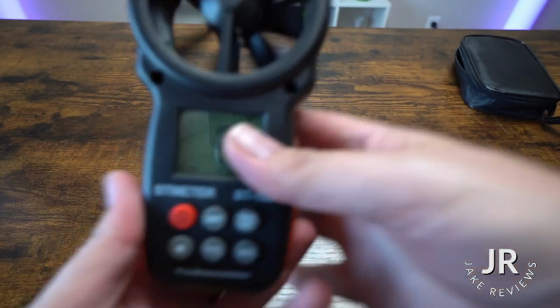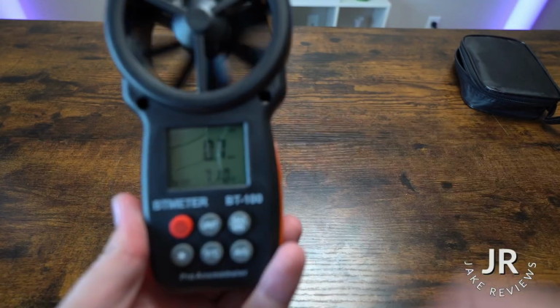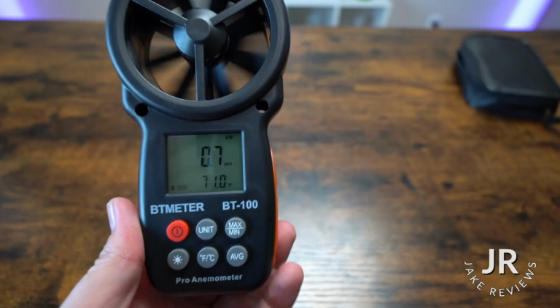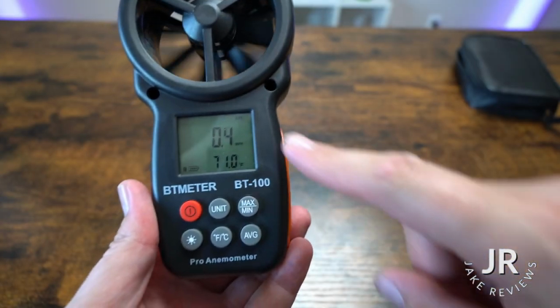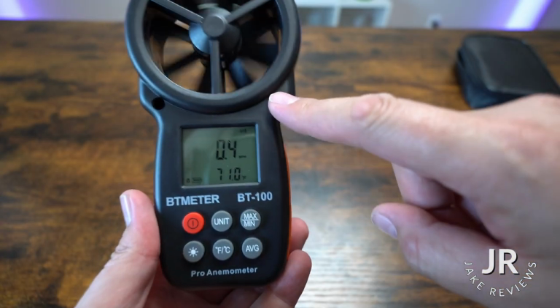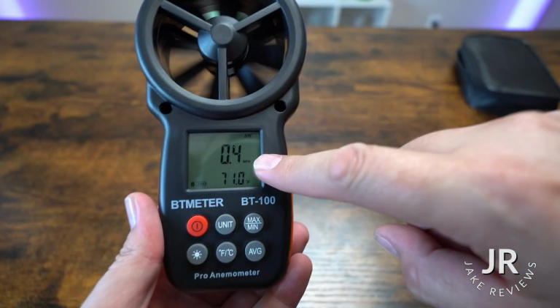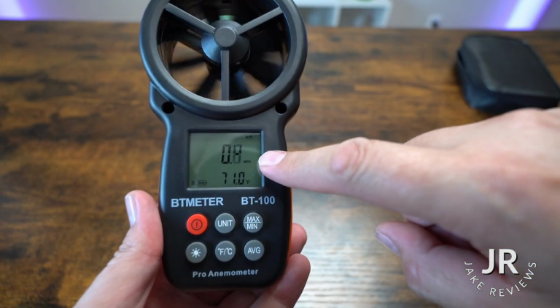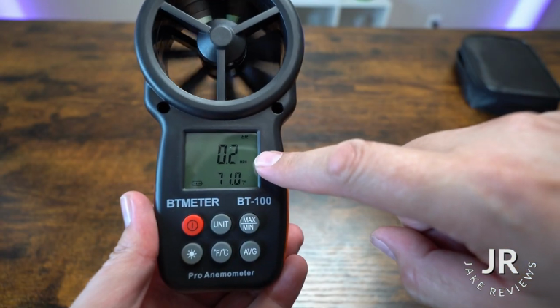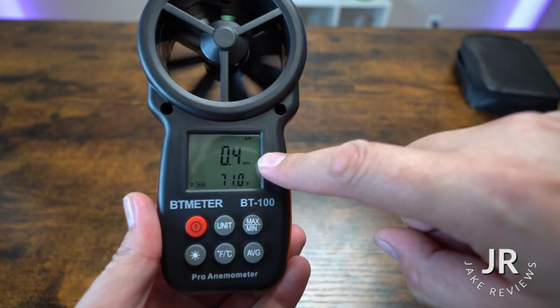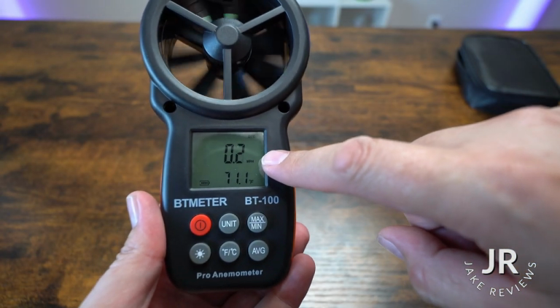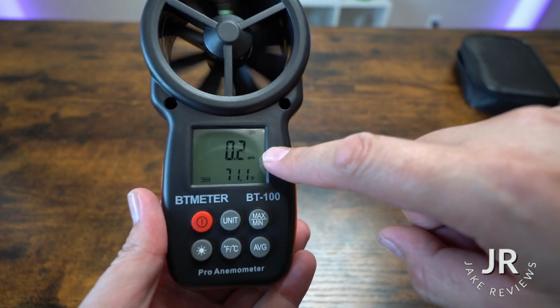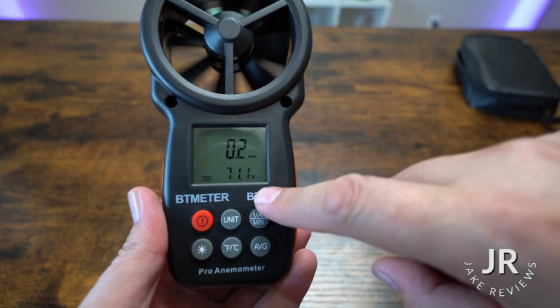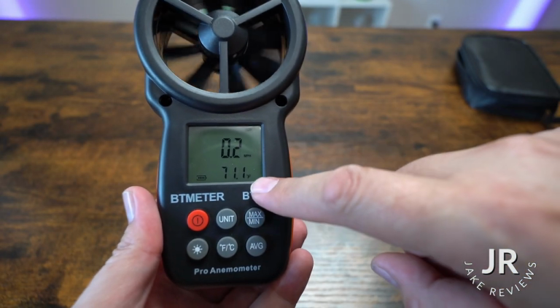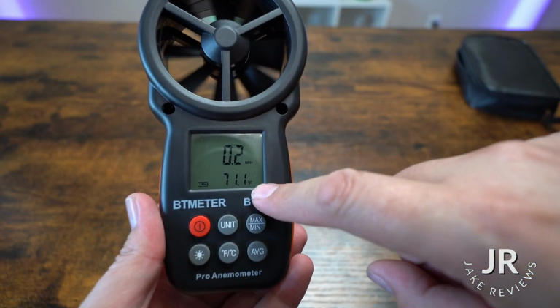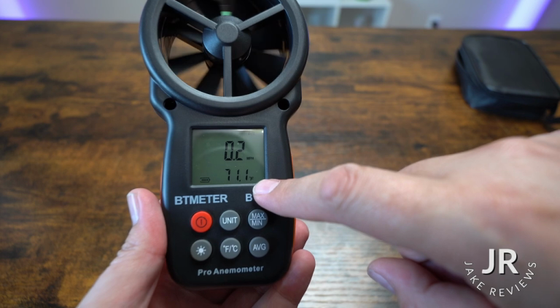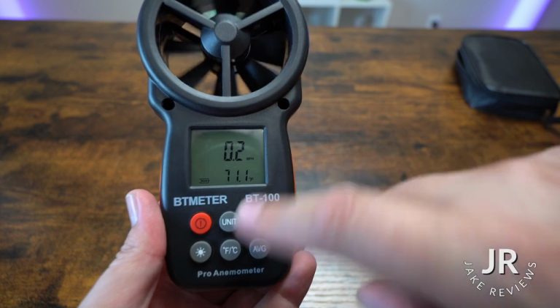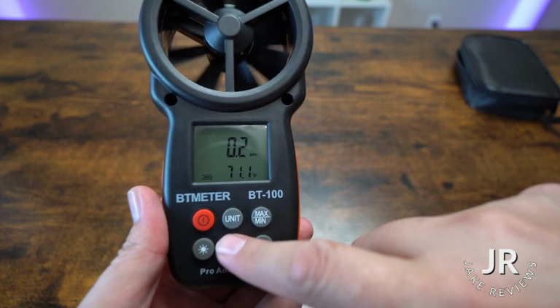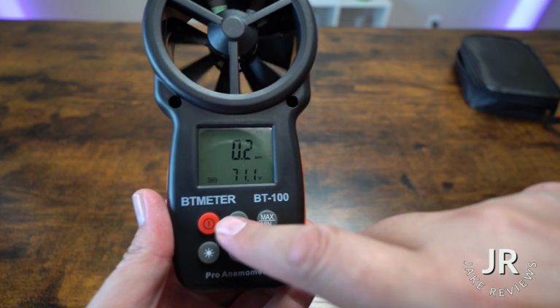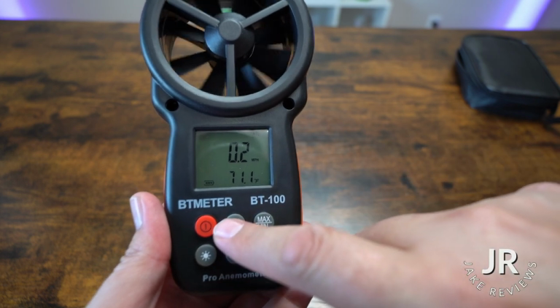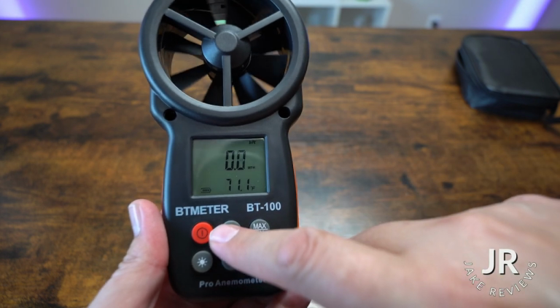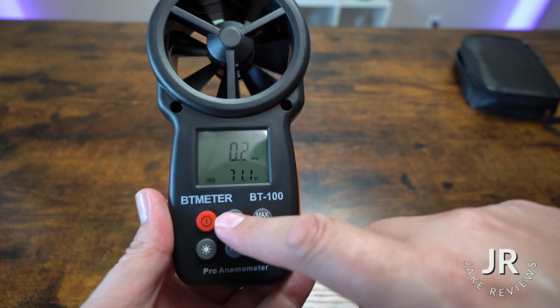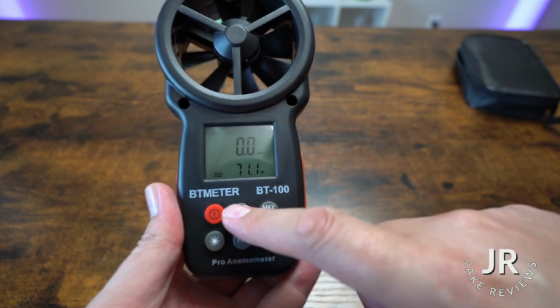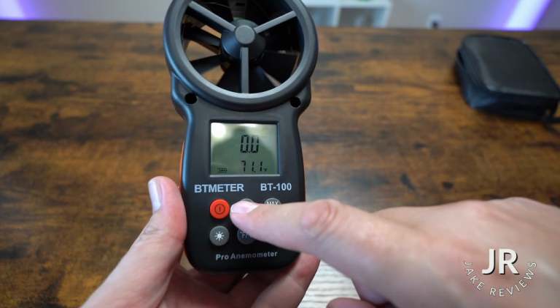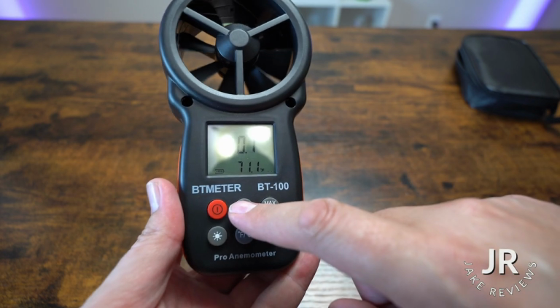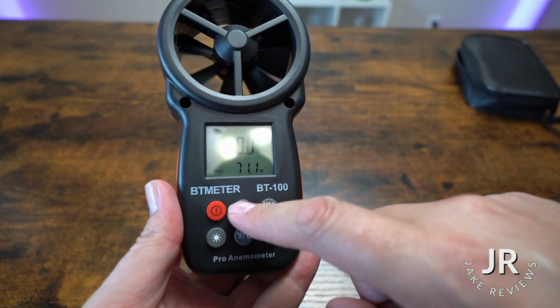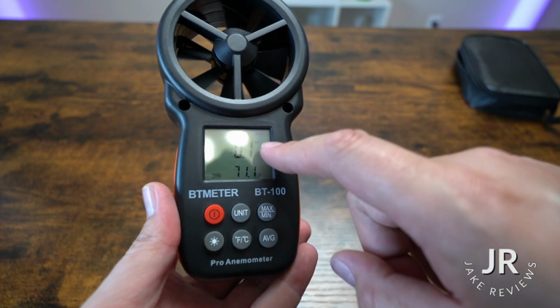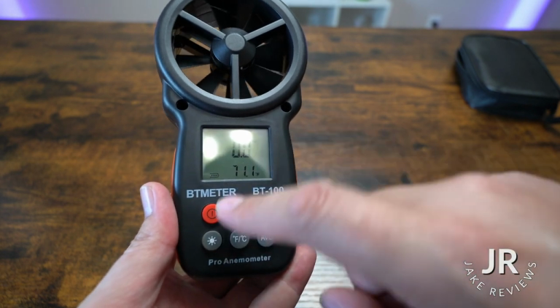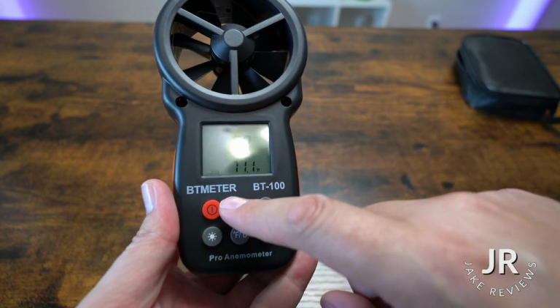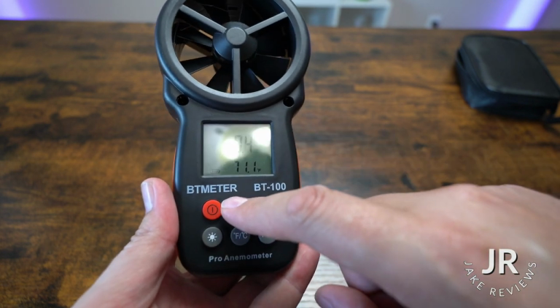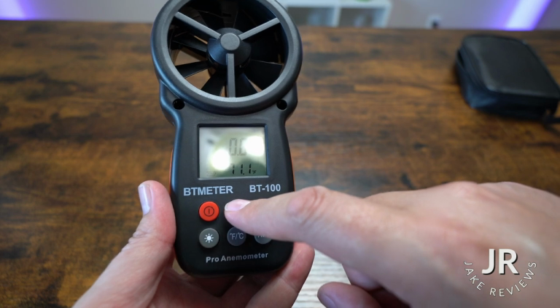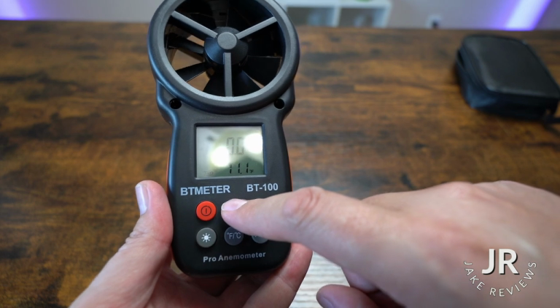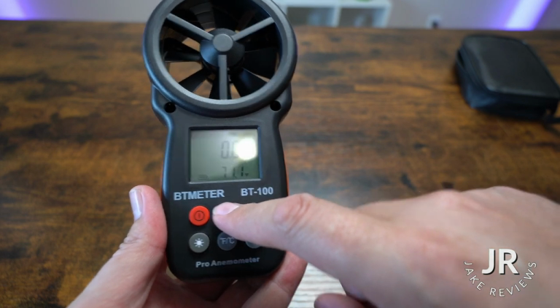To give you a better look at the machine itself, the top part is going to give you your miles per hour. It's going to give you your temperature. You can change the units — you could go meters per second, you could go kilometers.